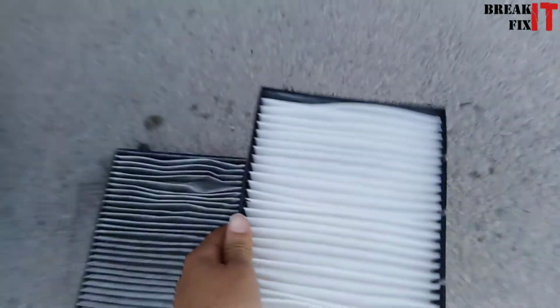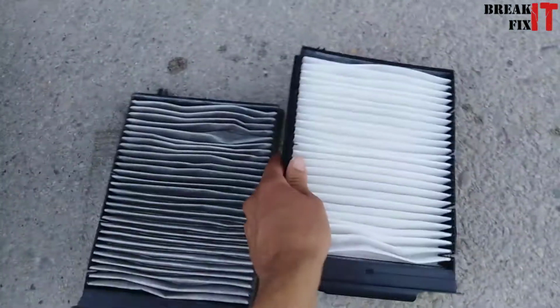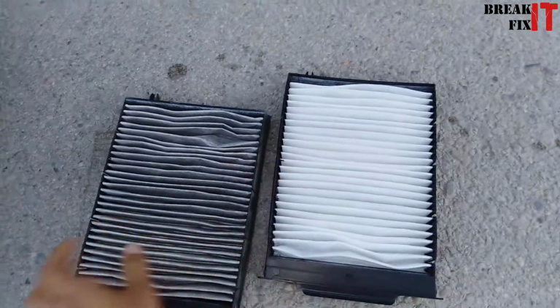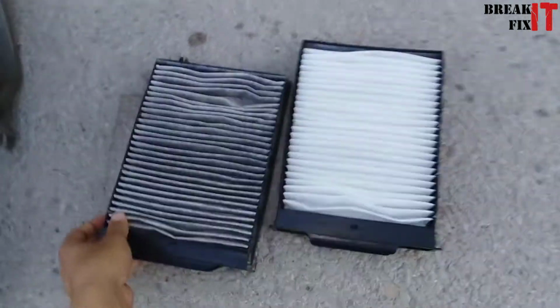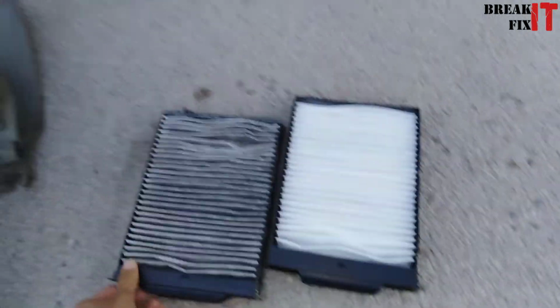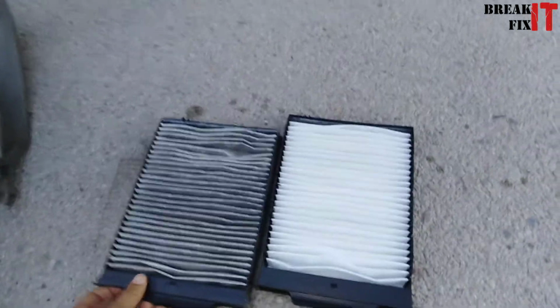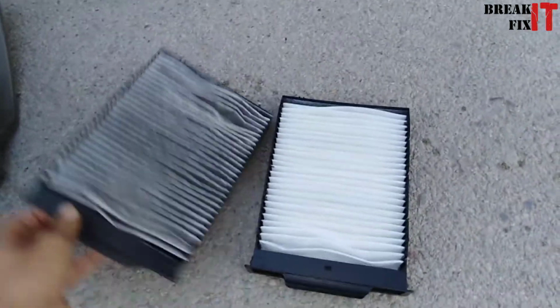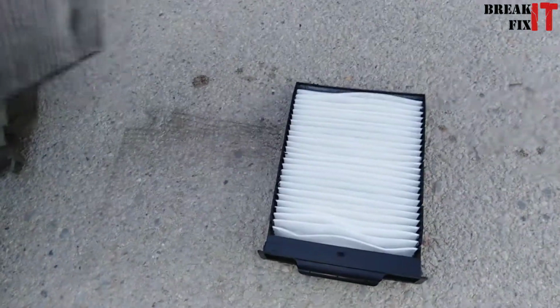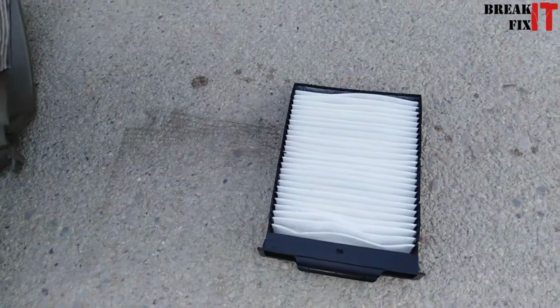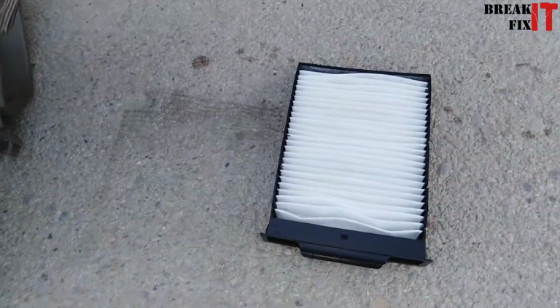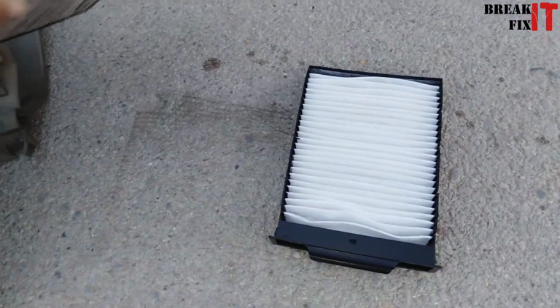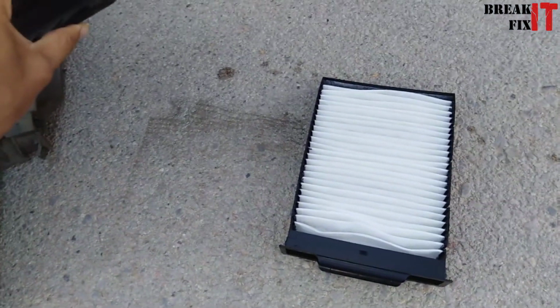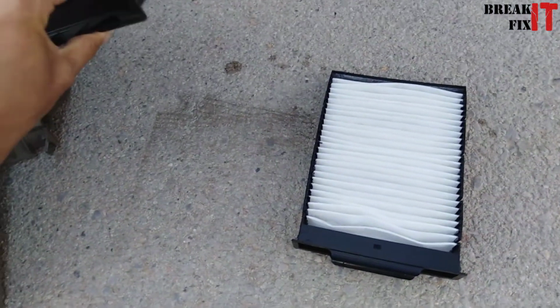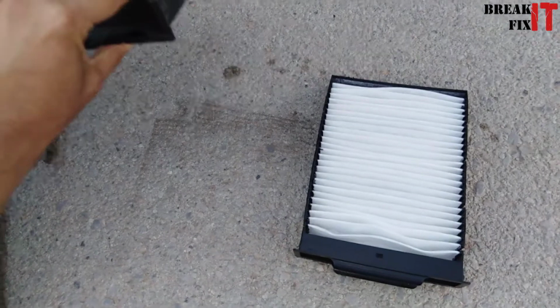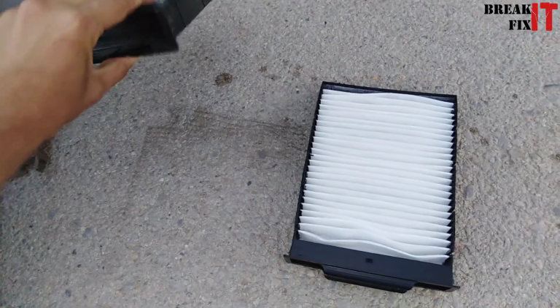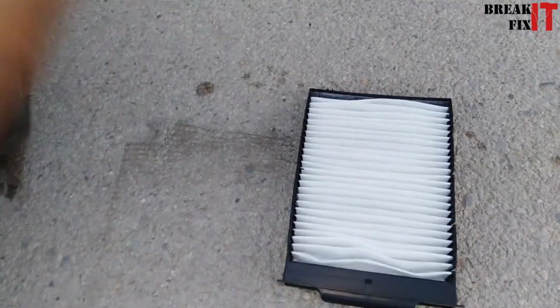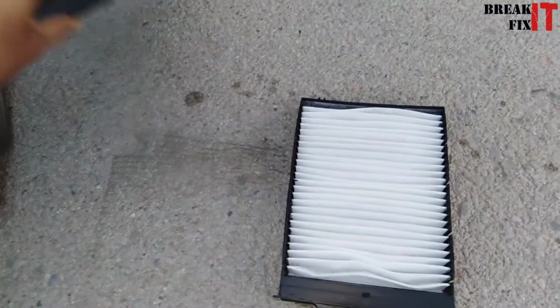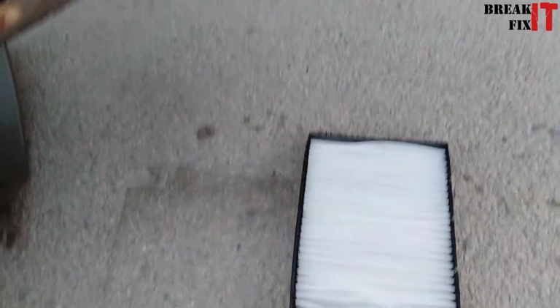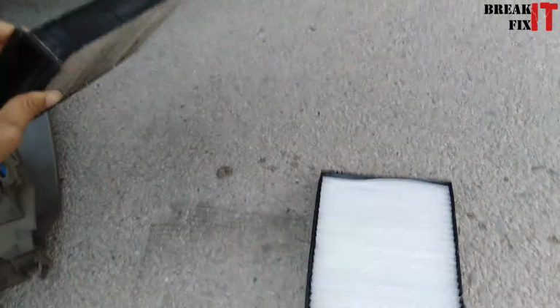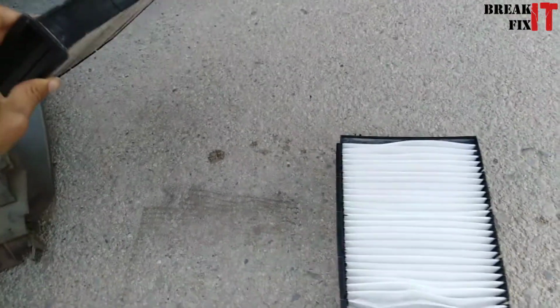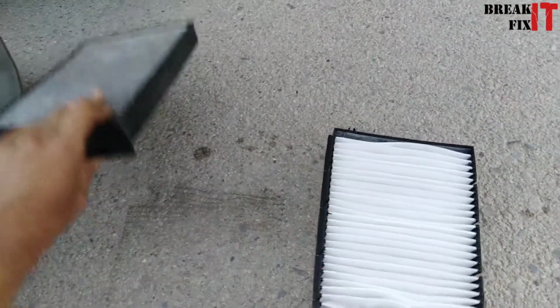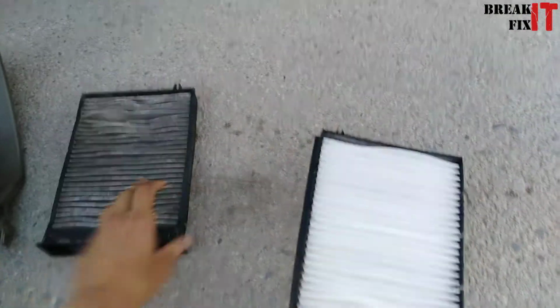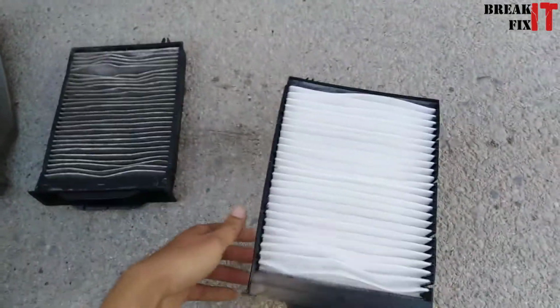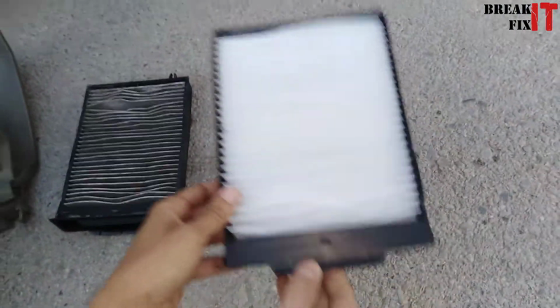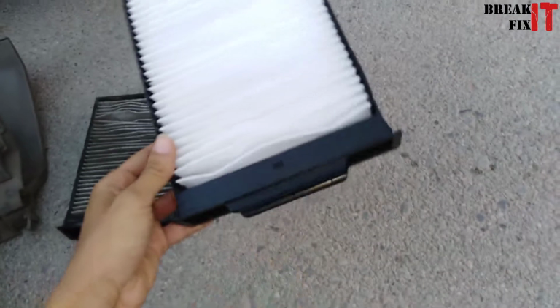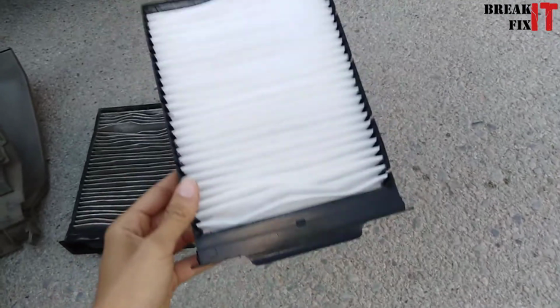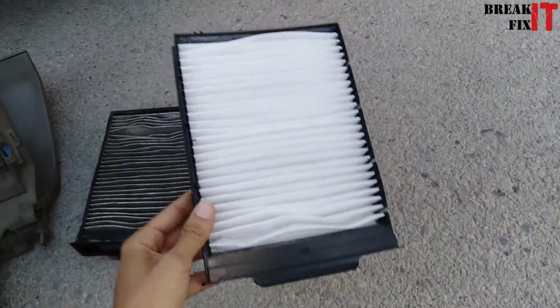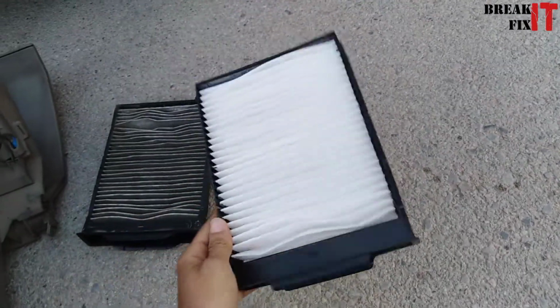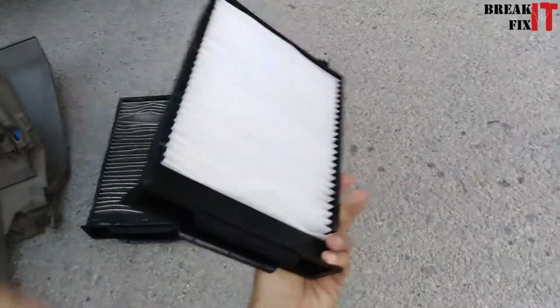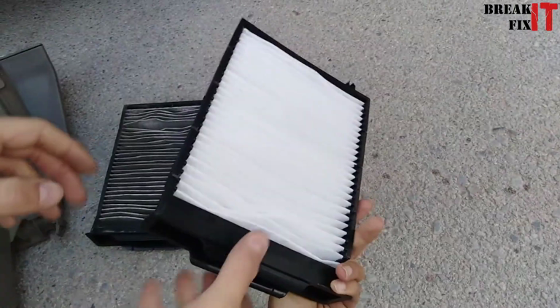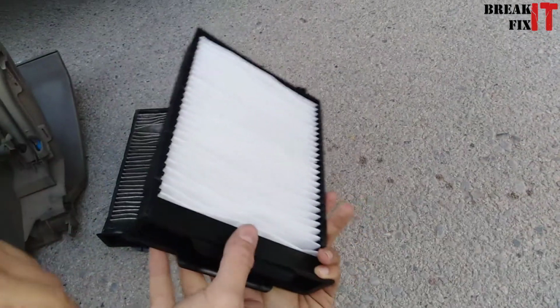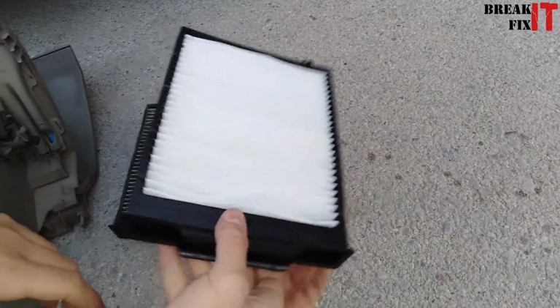Look at the difference between both of them. Just by hitting it on the floor, look how much dust came out — that's serious. This is the new AC filter and we're going to be fitting it right in.